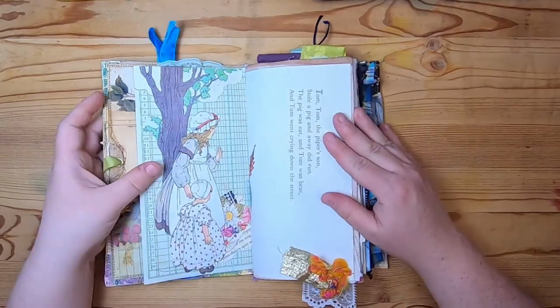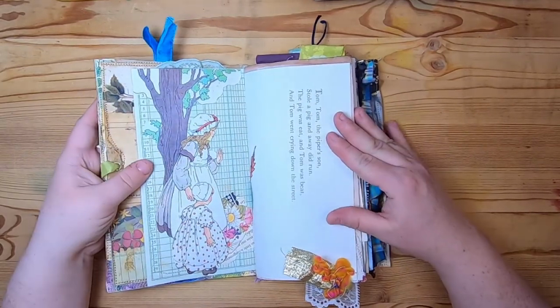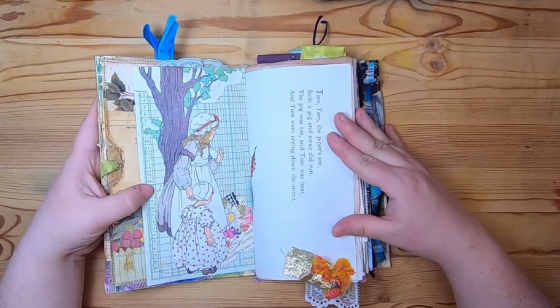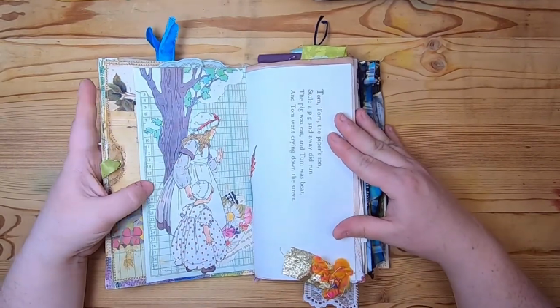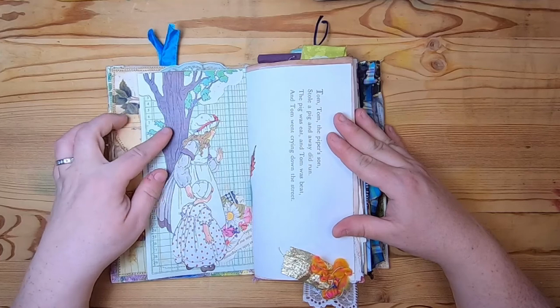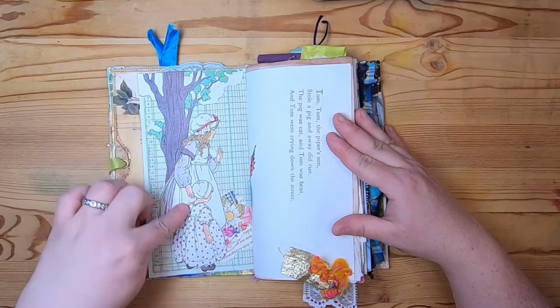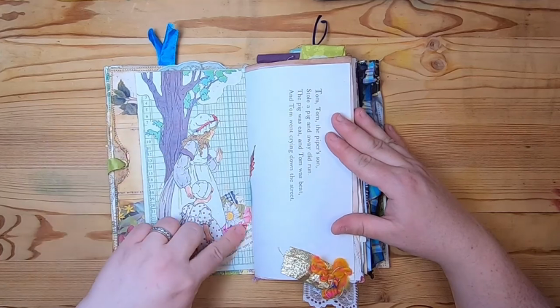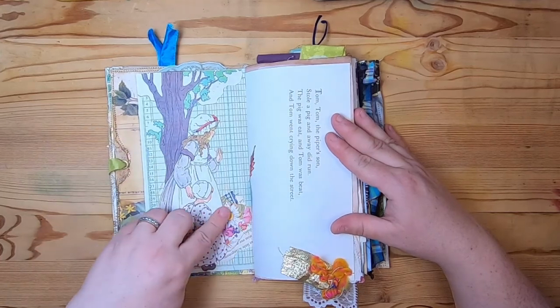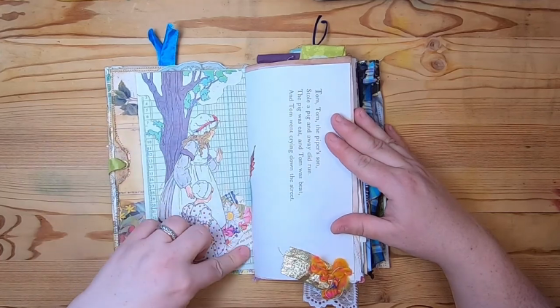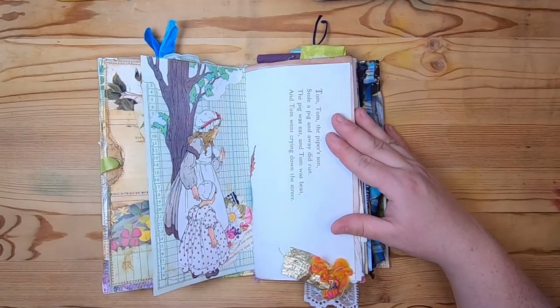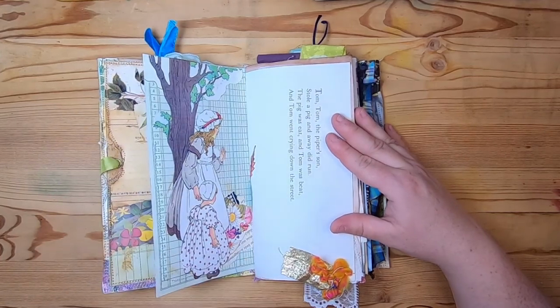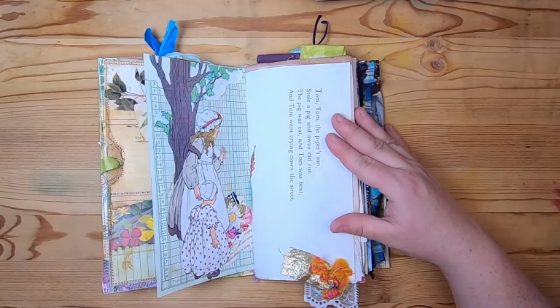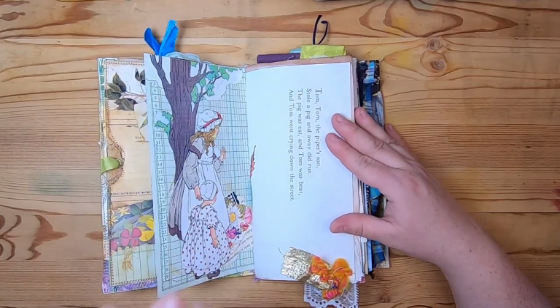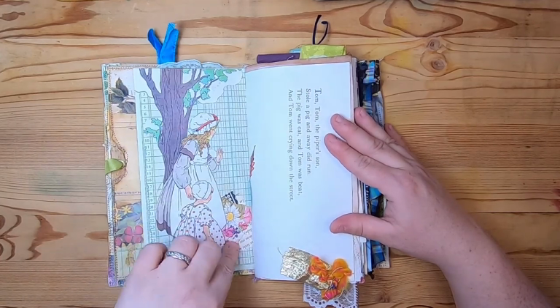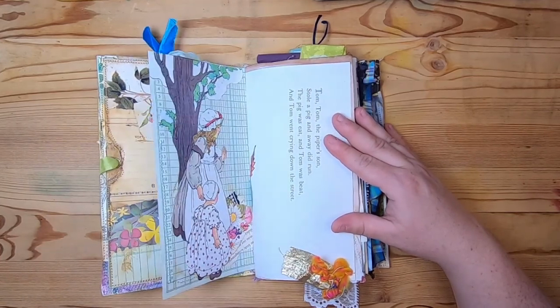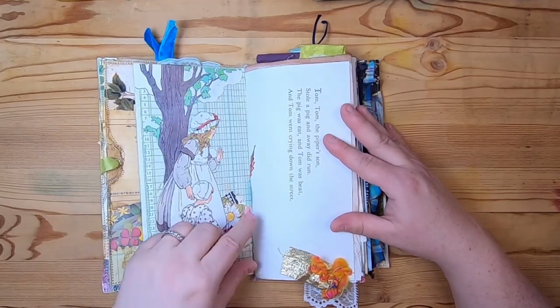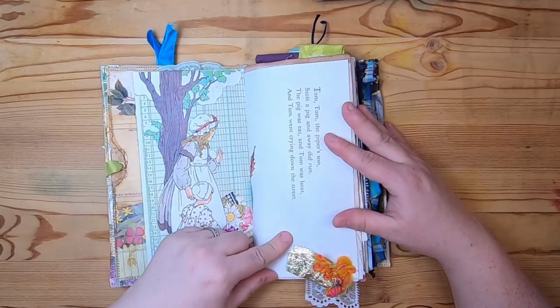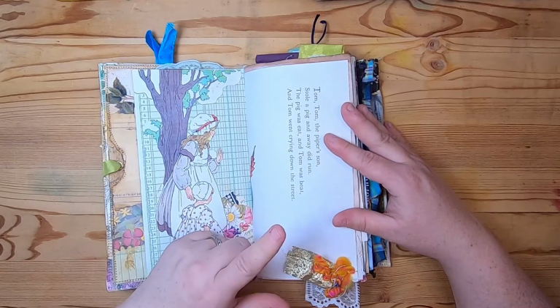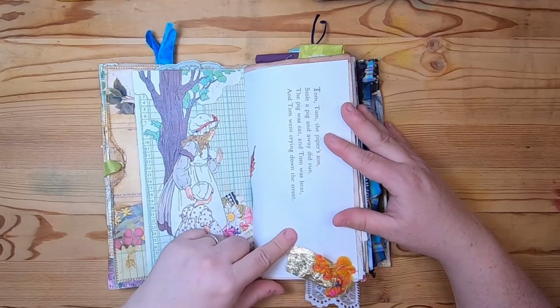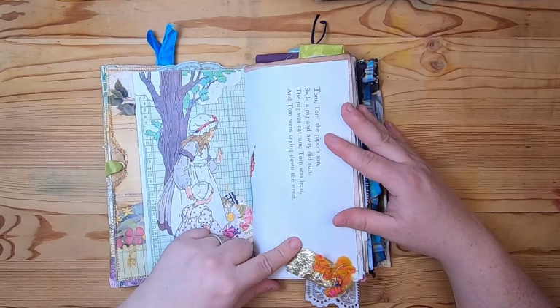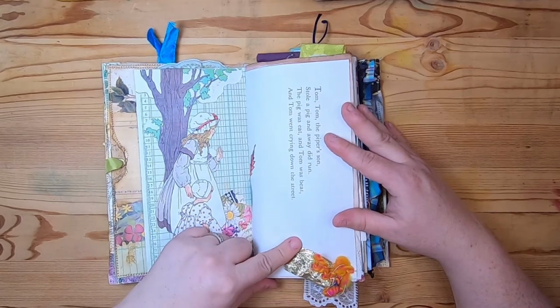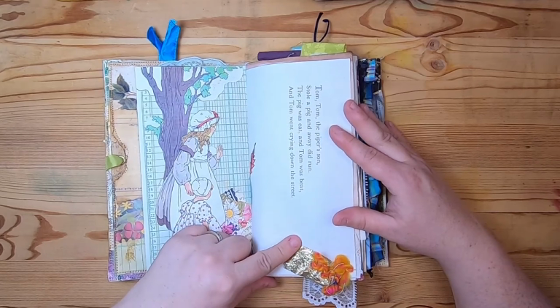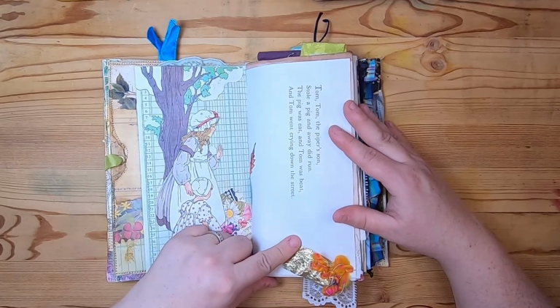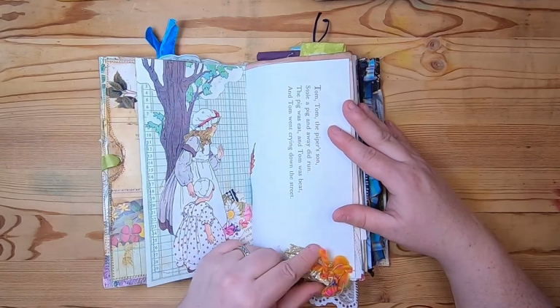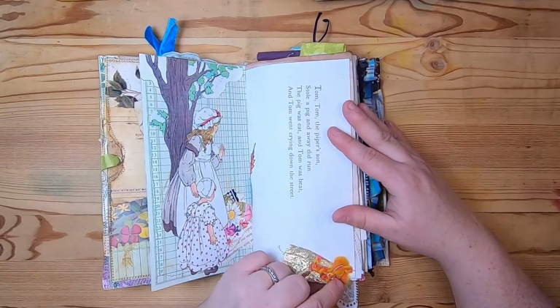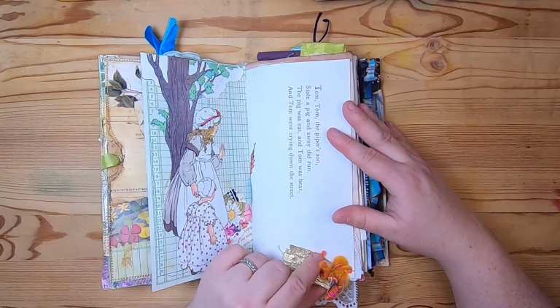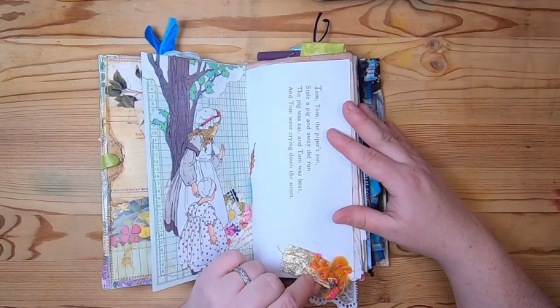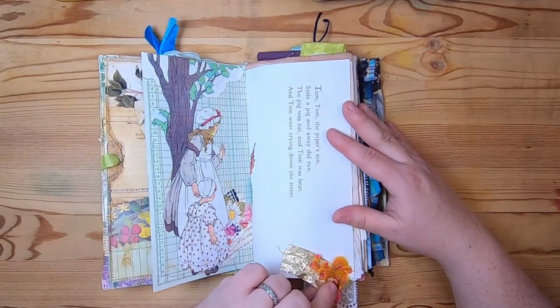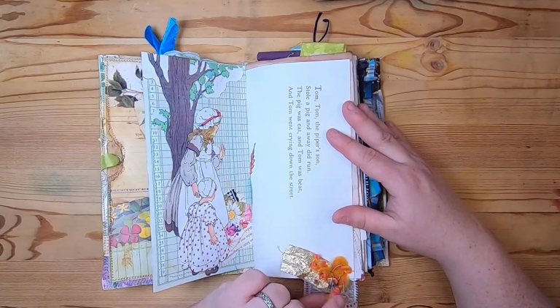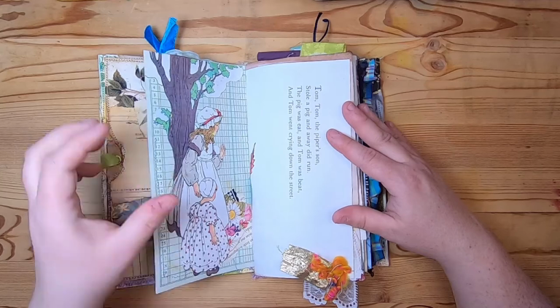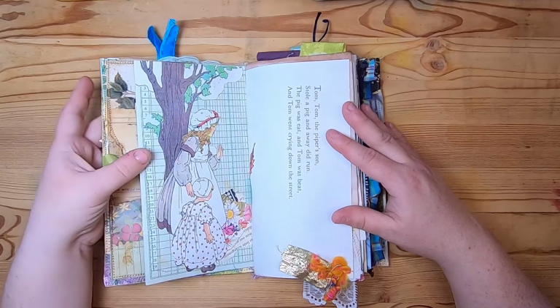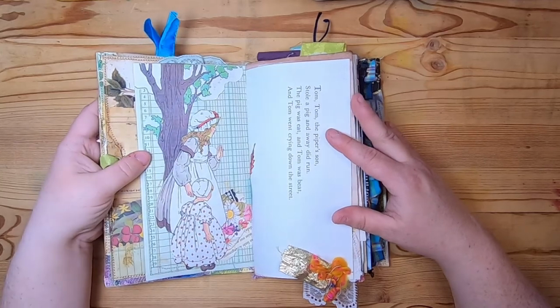Then this is a Kate Greenaway fussy cut image and some paper collage. This is a Richard Scarry book page that has a little fabric tab at the bottom.